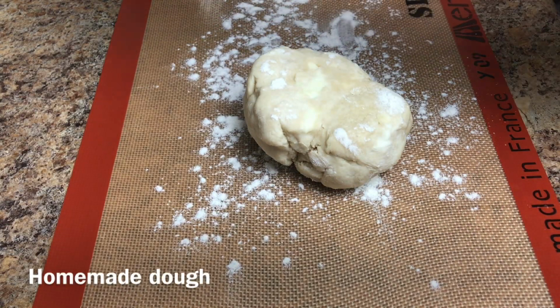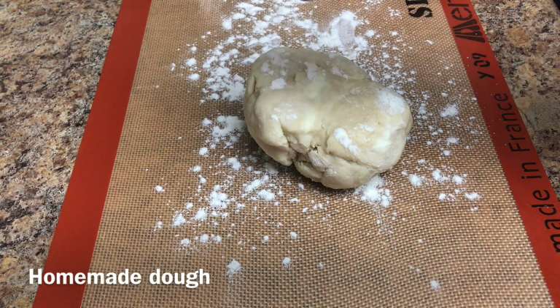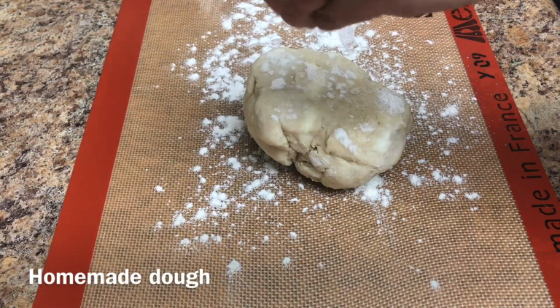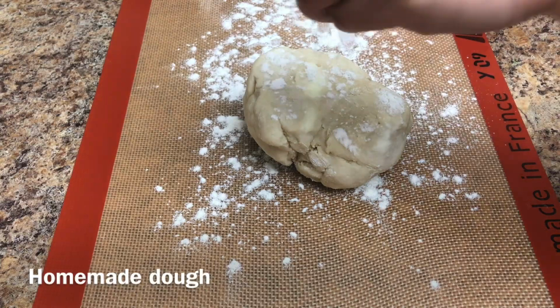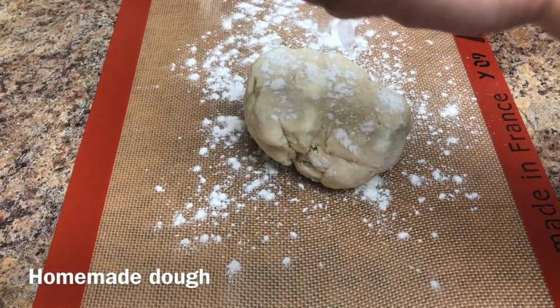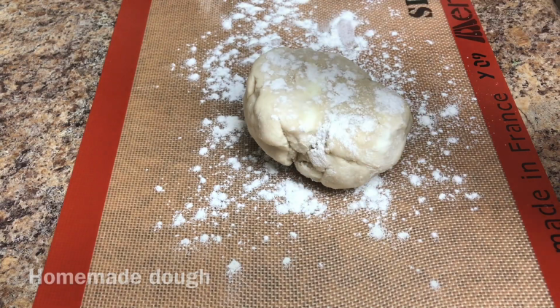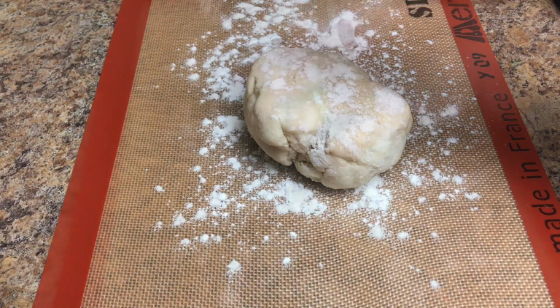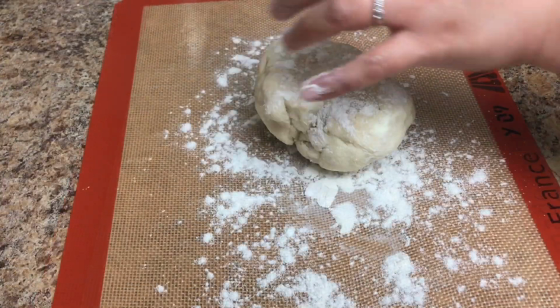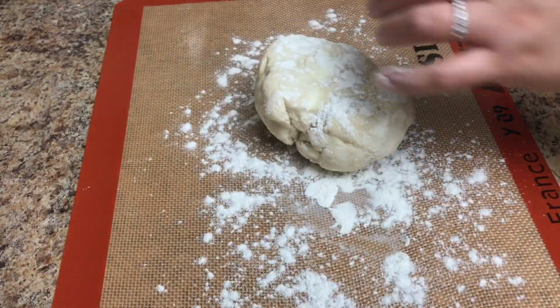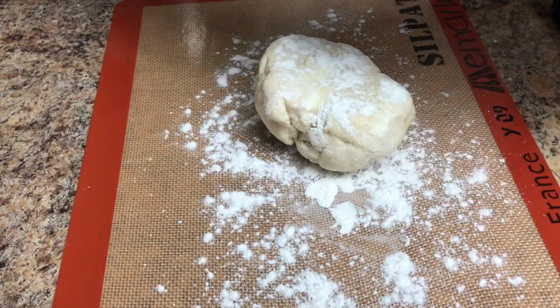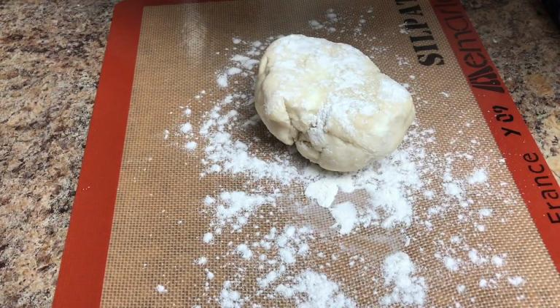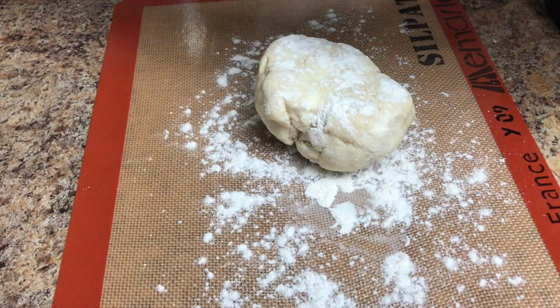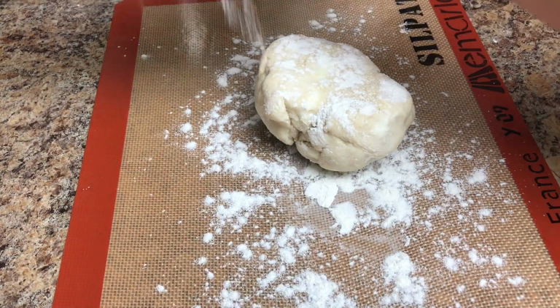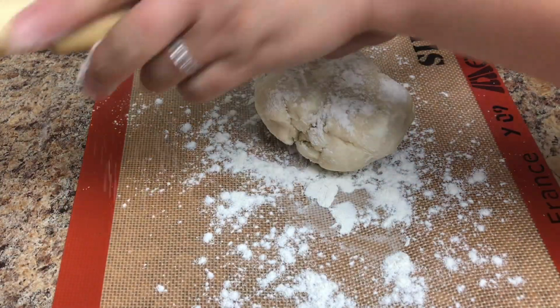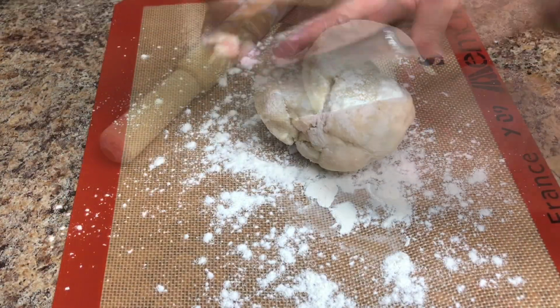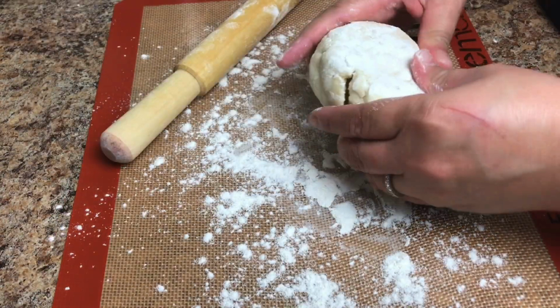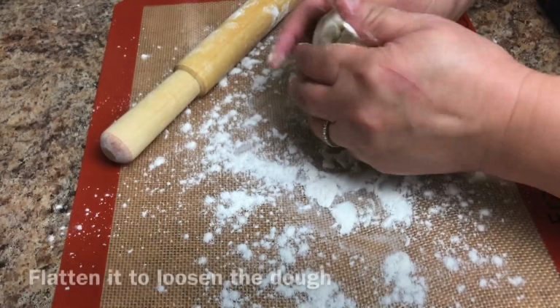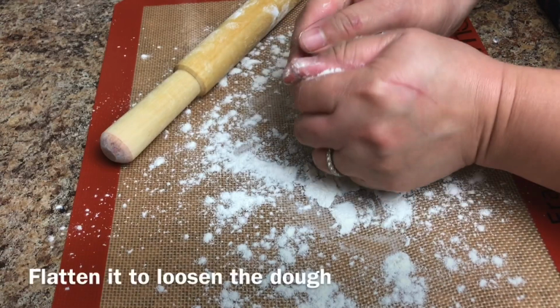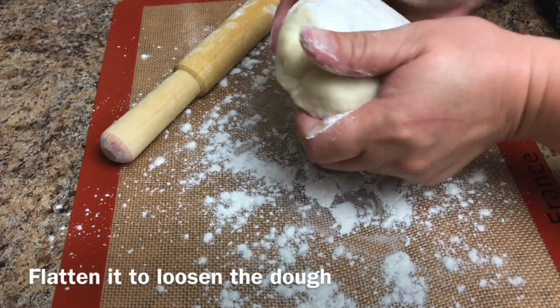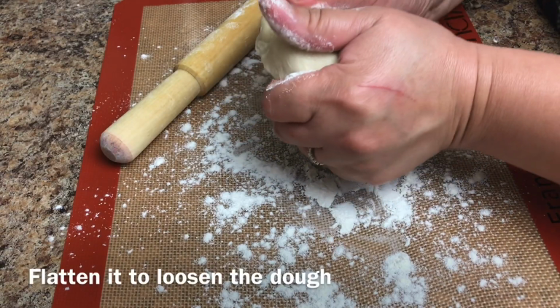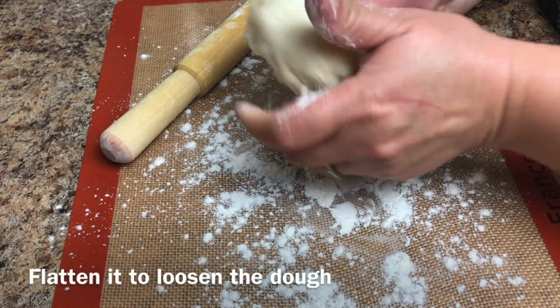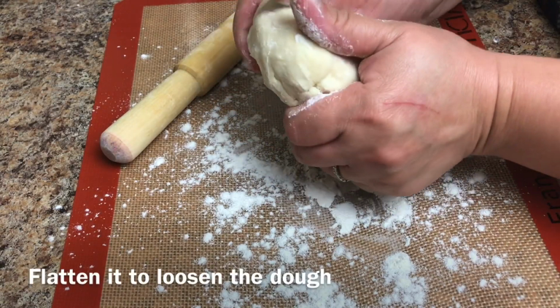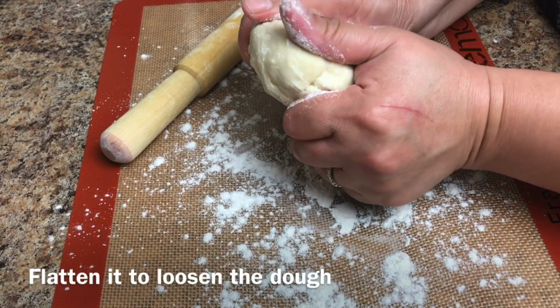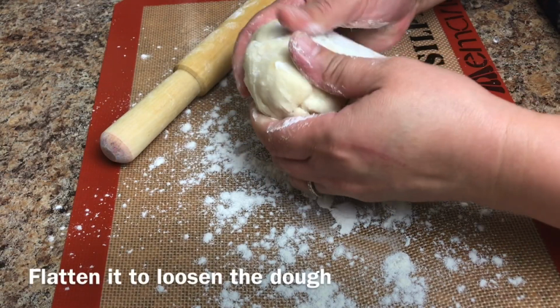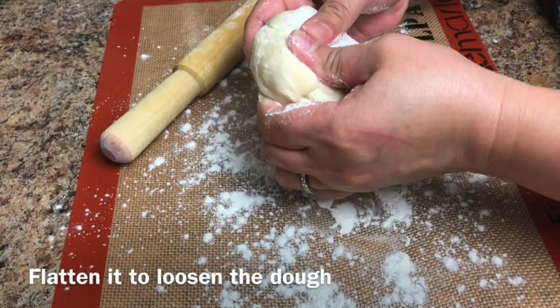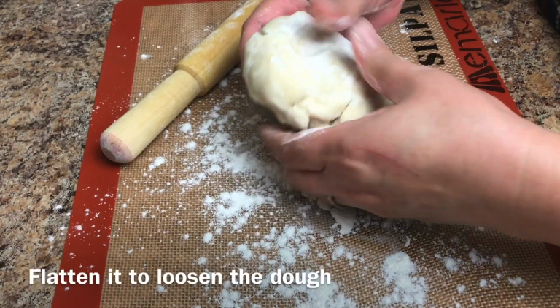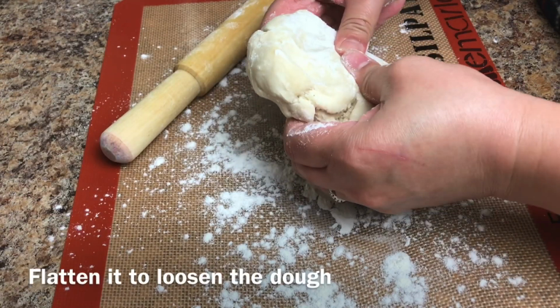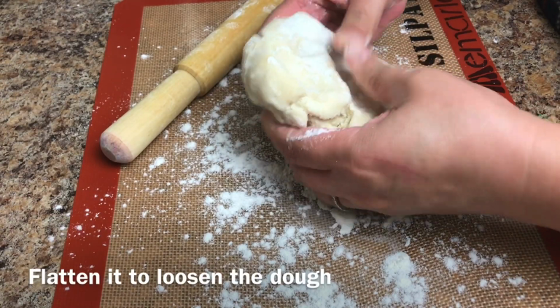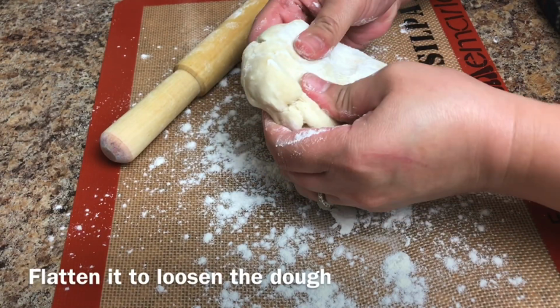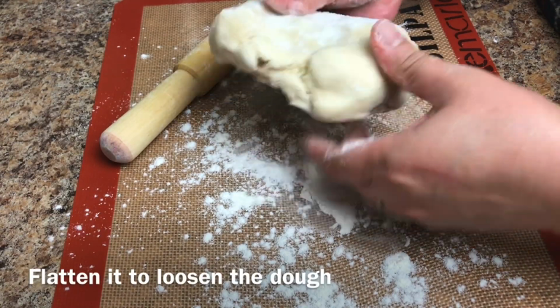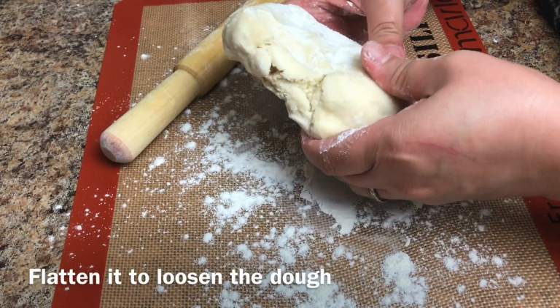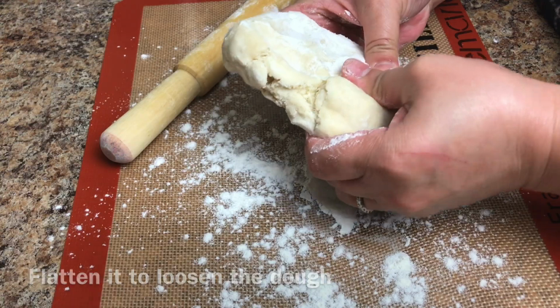Sprinkle some flour on top and let's work on this. Start to flatten it first.